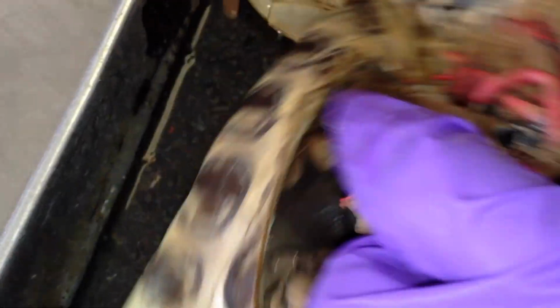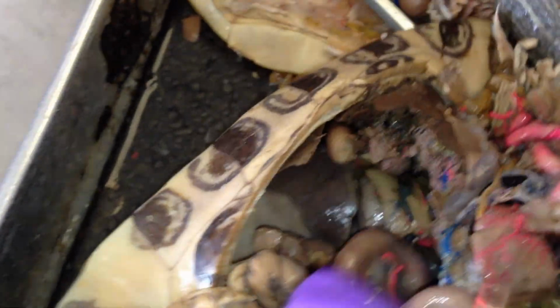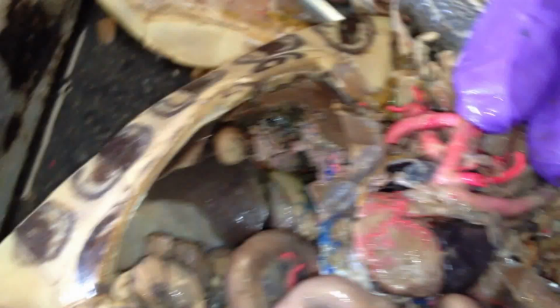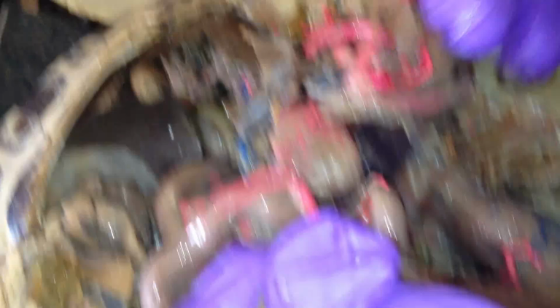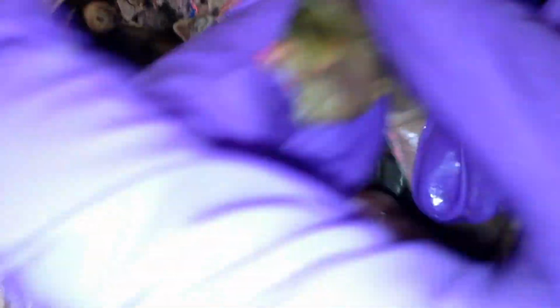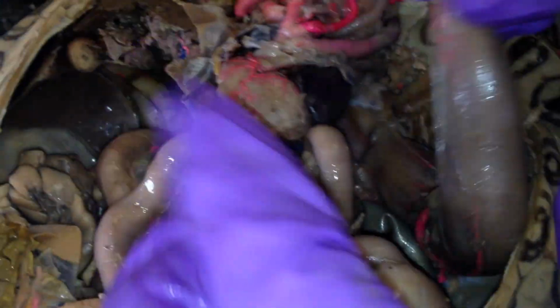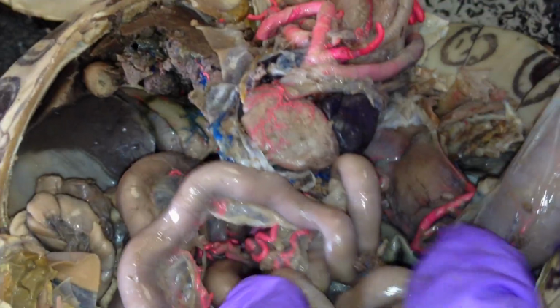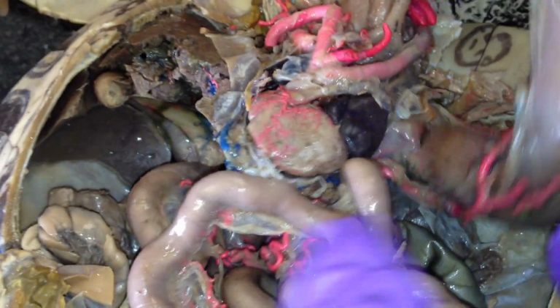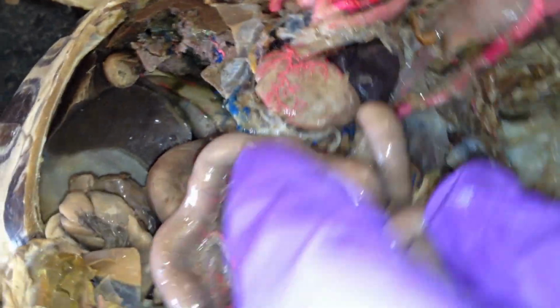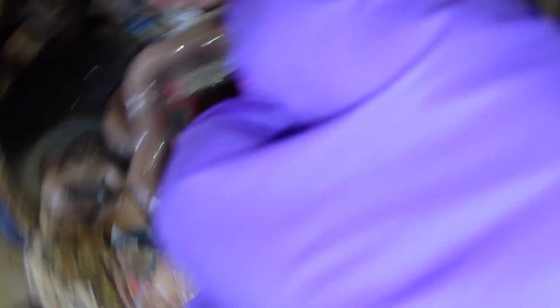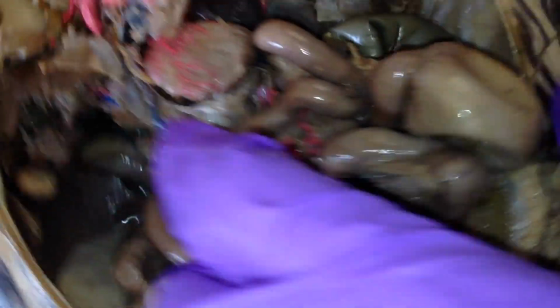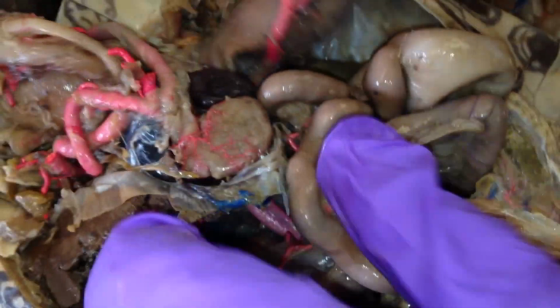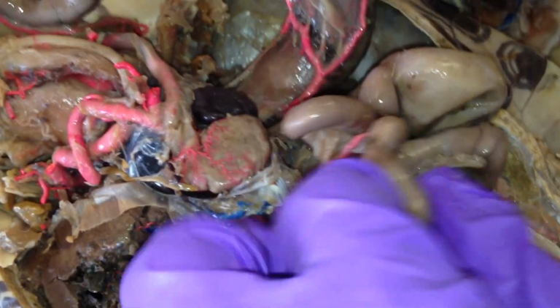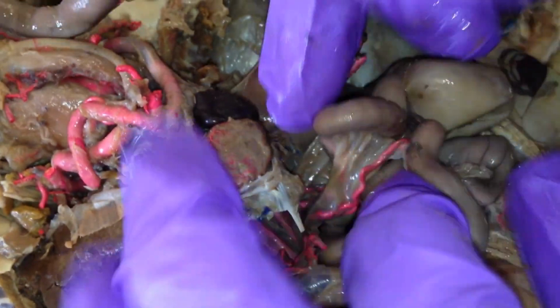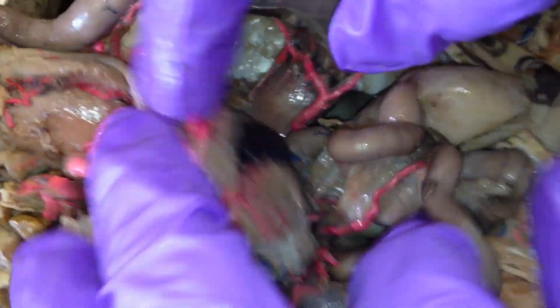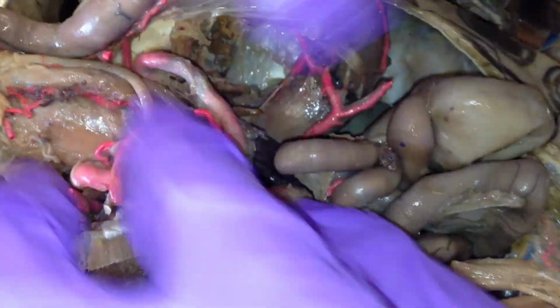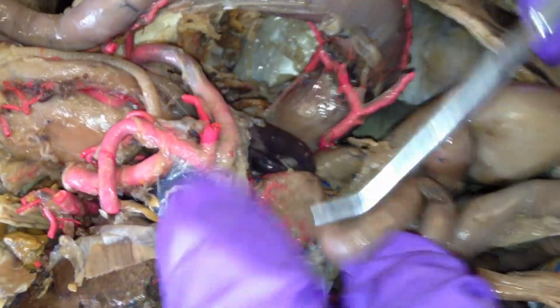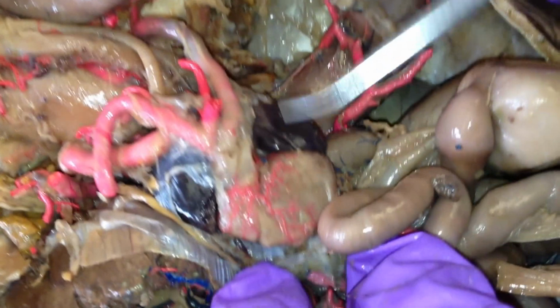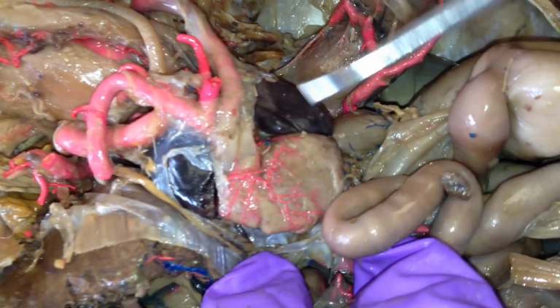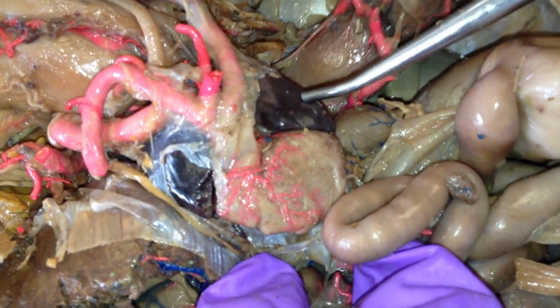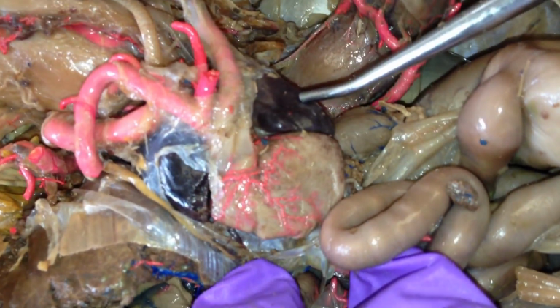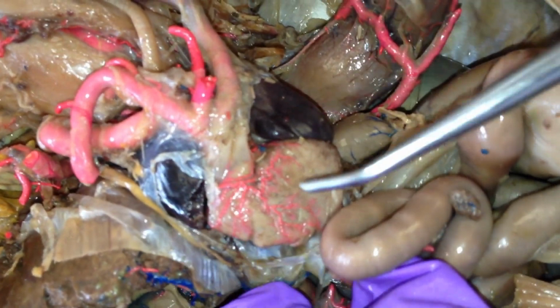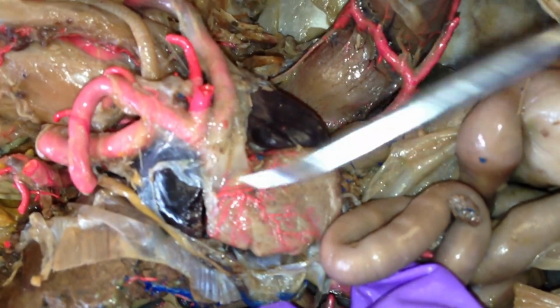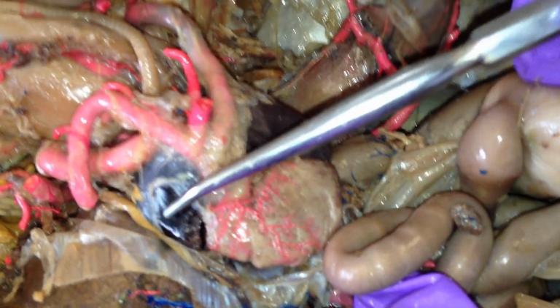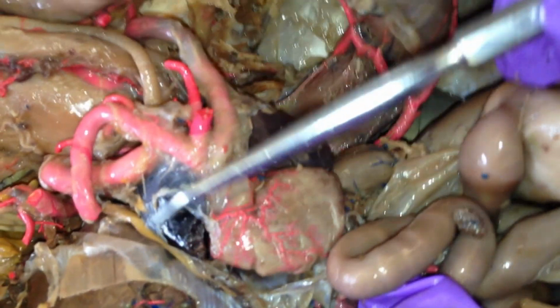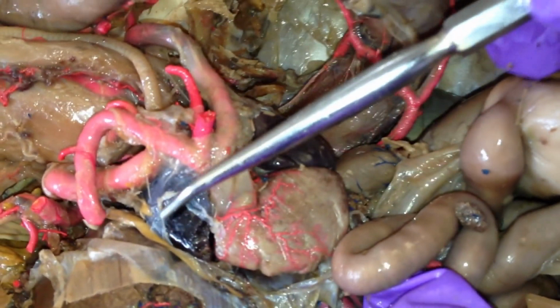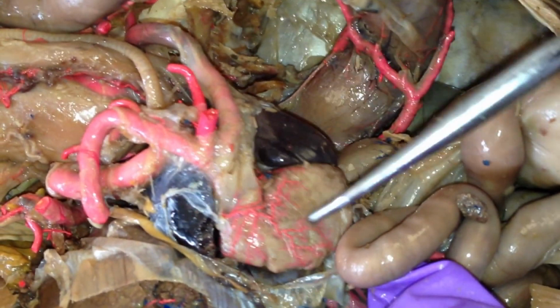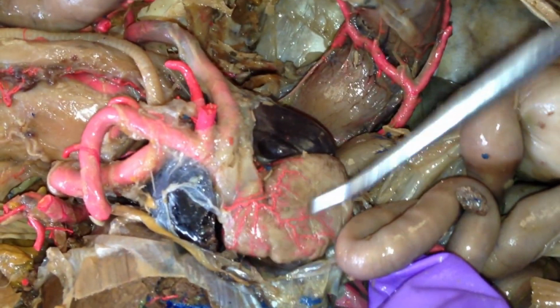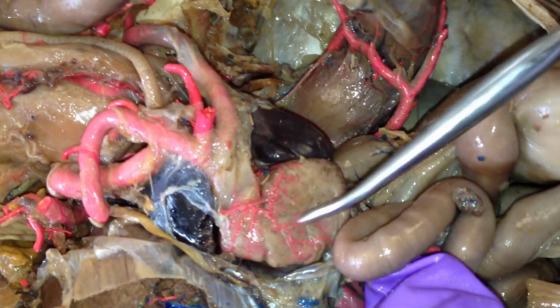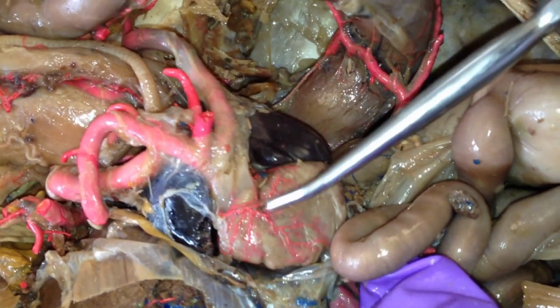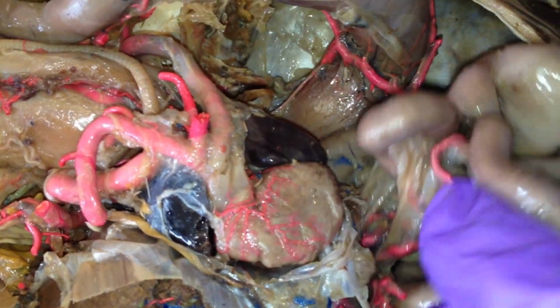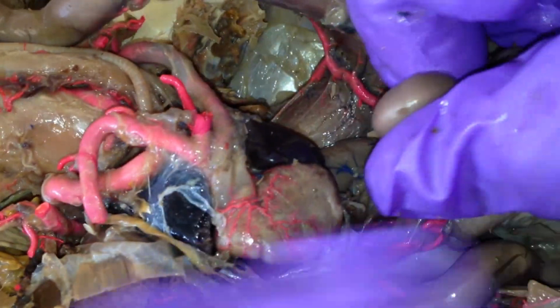I'm going to go over the heart real quick. The left atrium, right atrium, one ventricle. Remember, three-chambered heart.